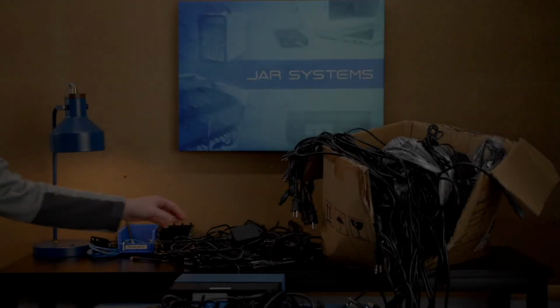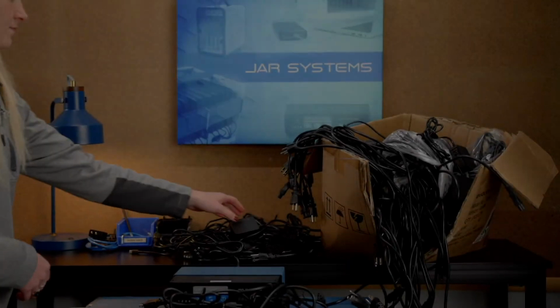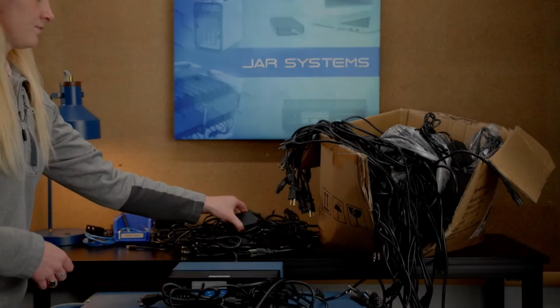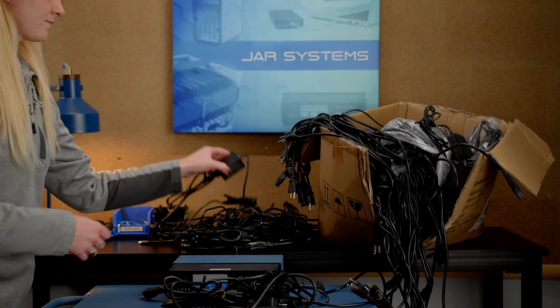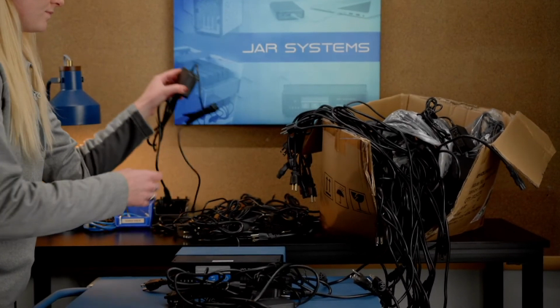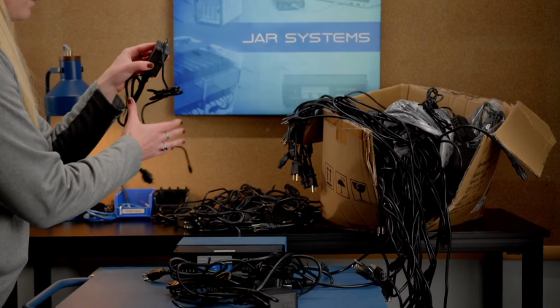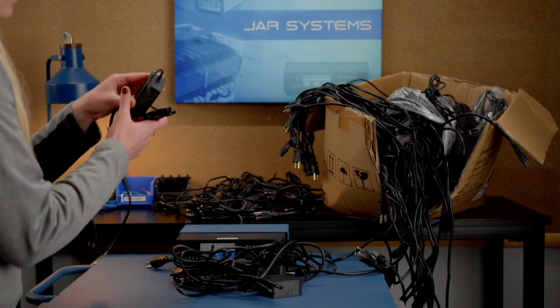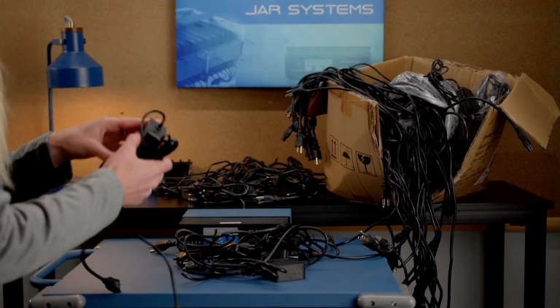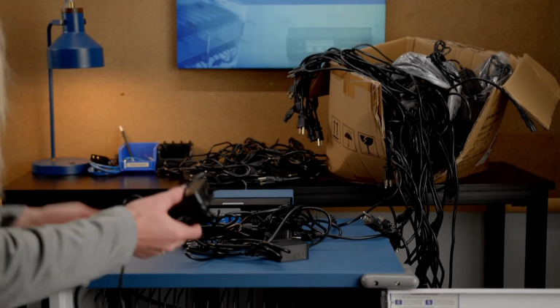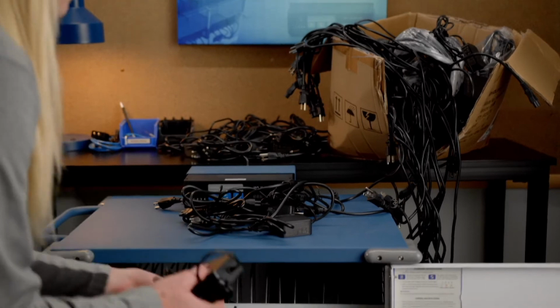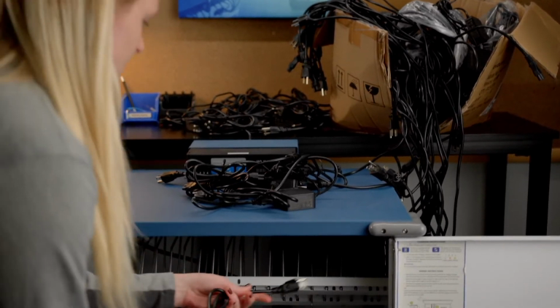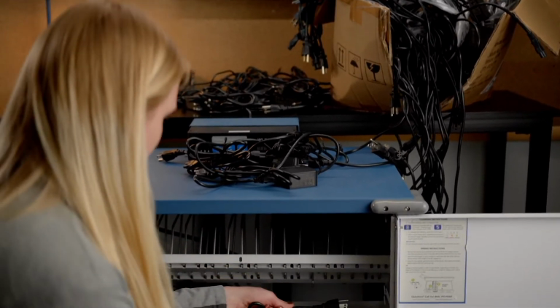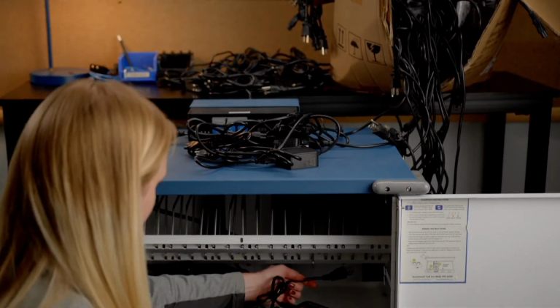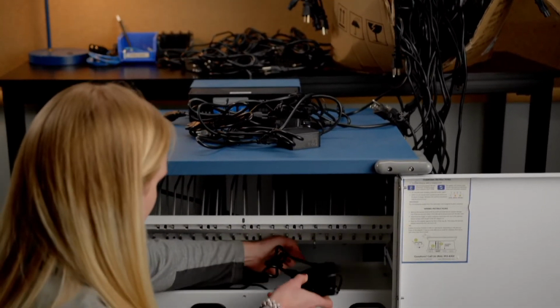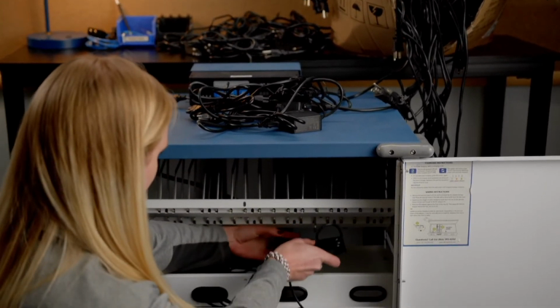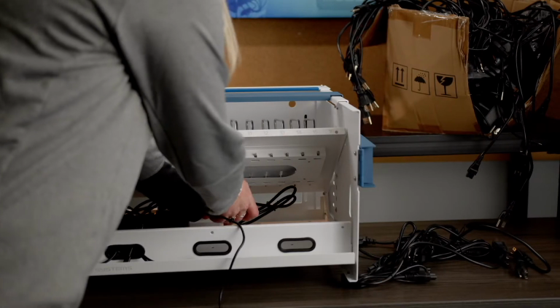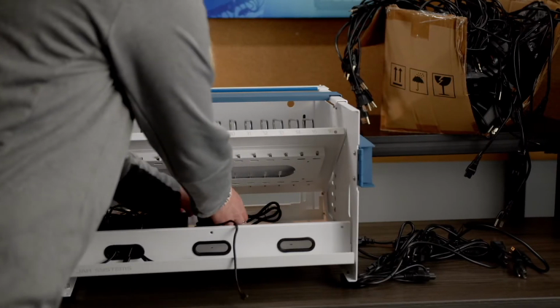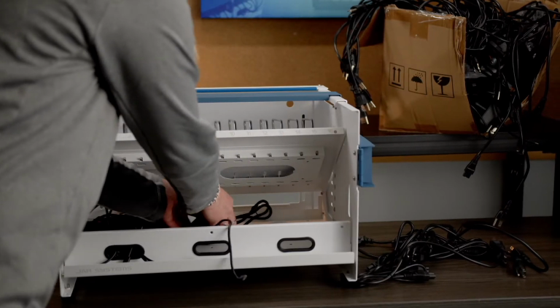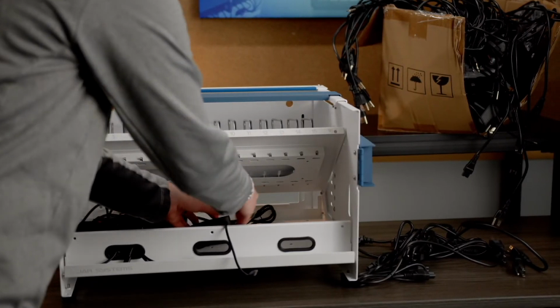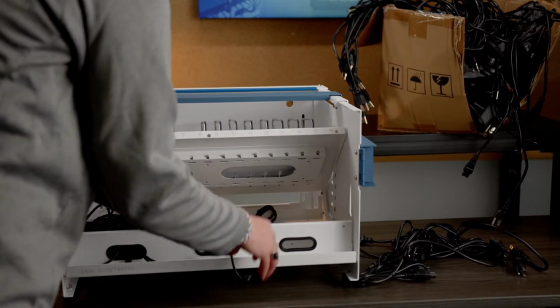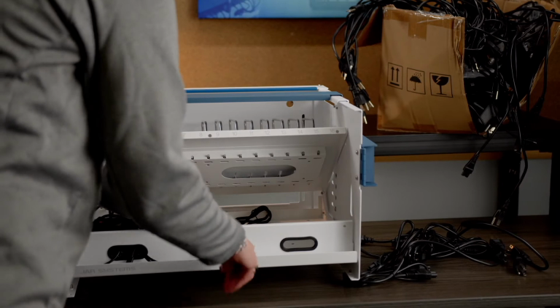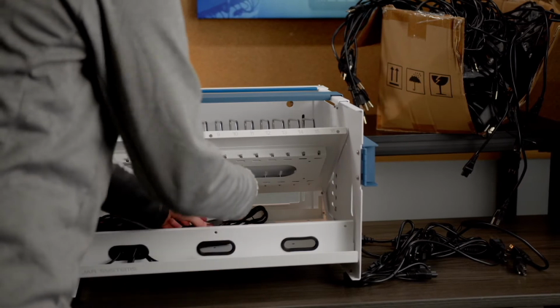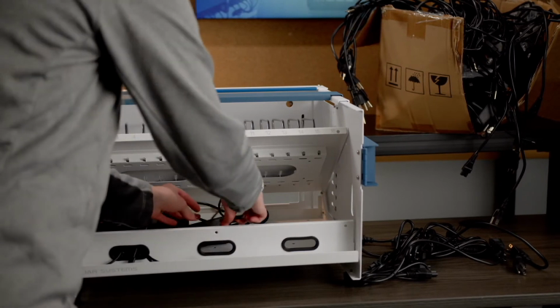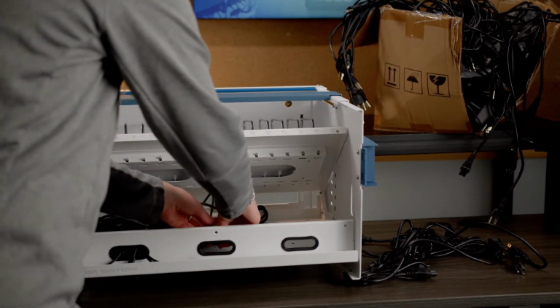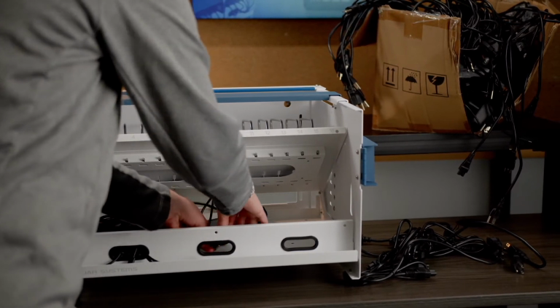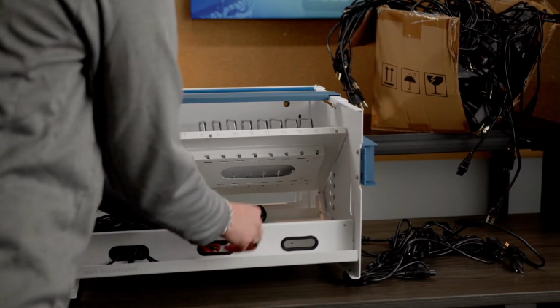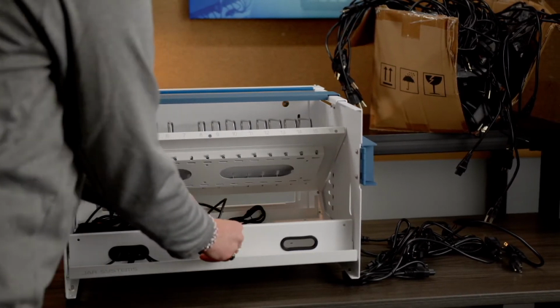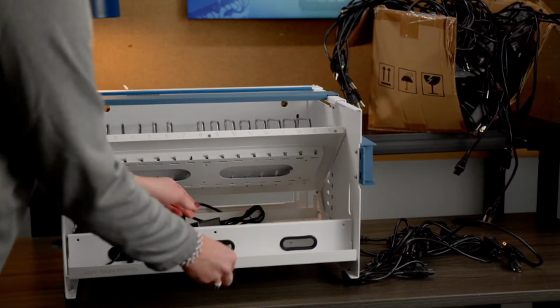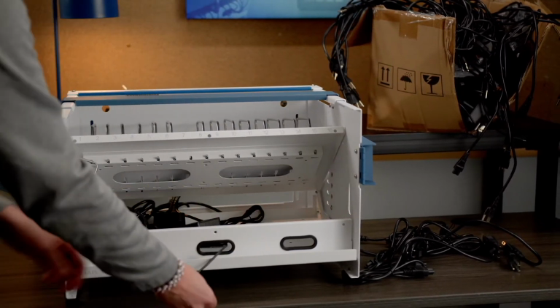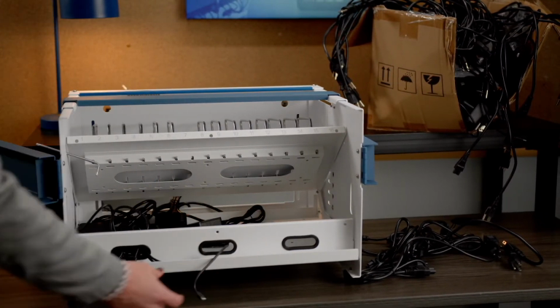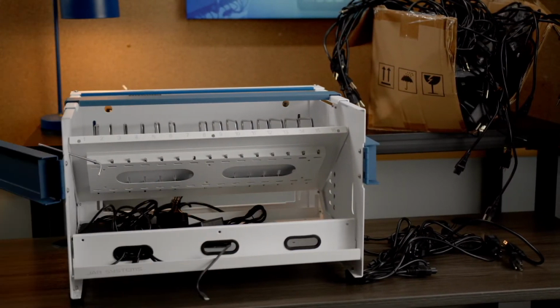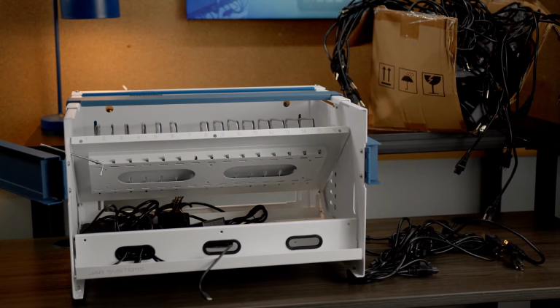Wiring charging stations and carts with AC adapters is time-consuming and requires additional maintenance. Now more than ever, schools are leveraging AC adapters for take-home use and may not have the resources to complete large rewiring projects.